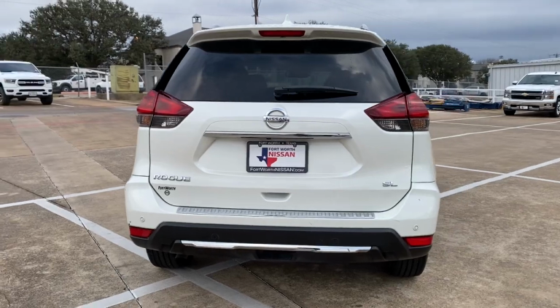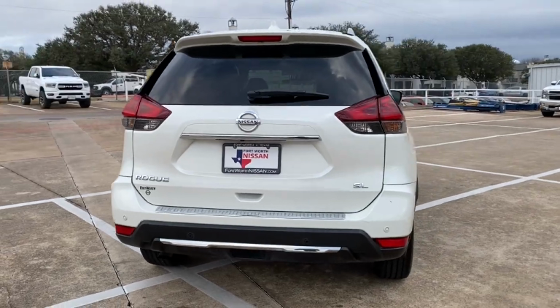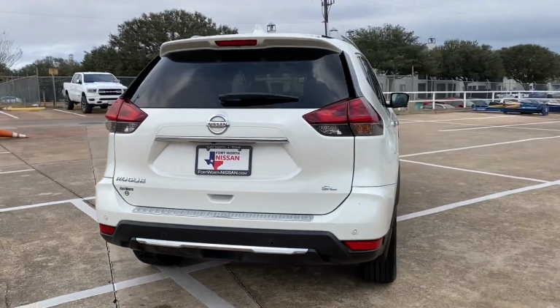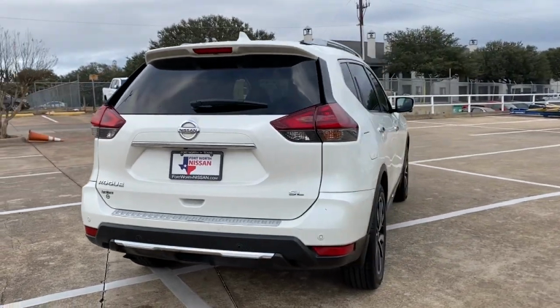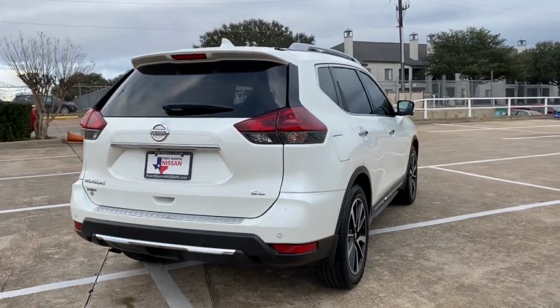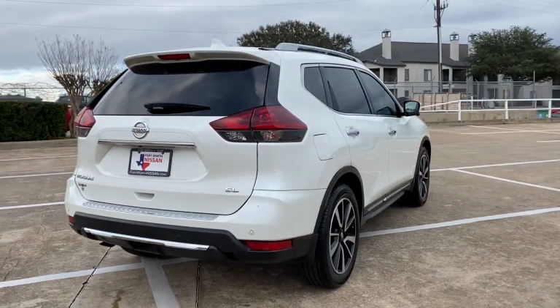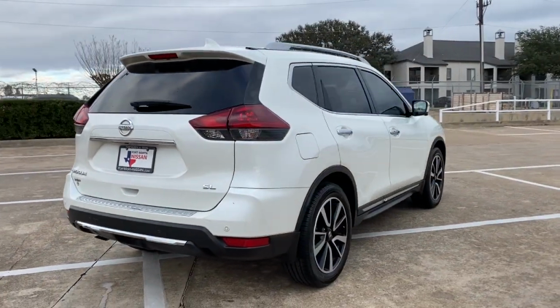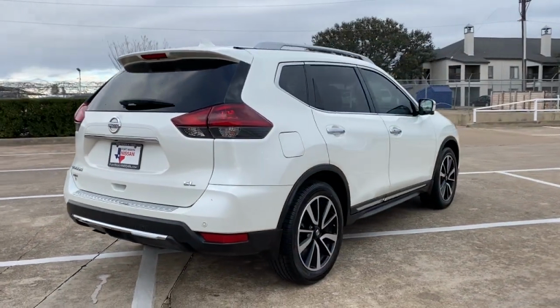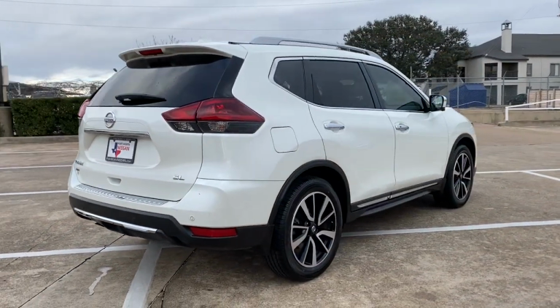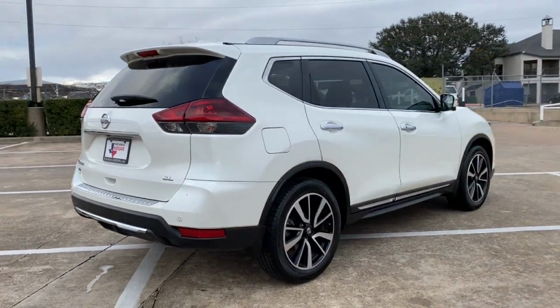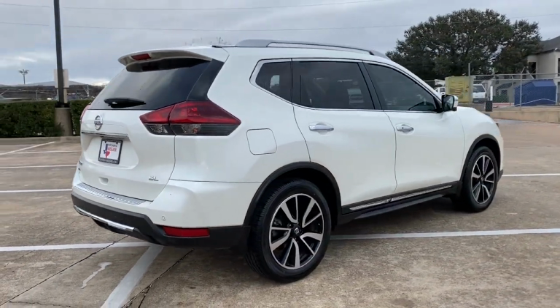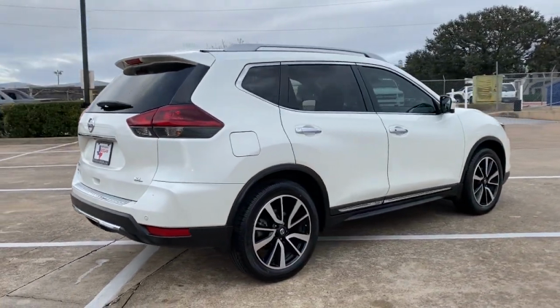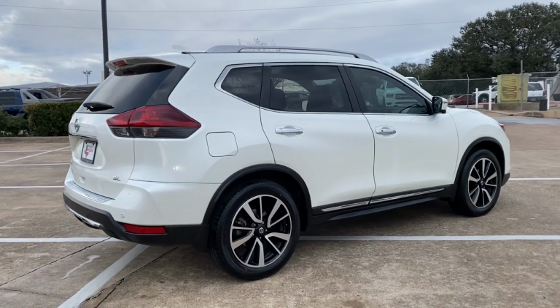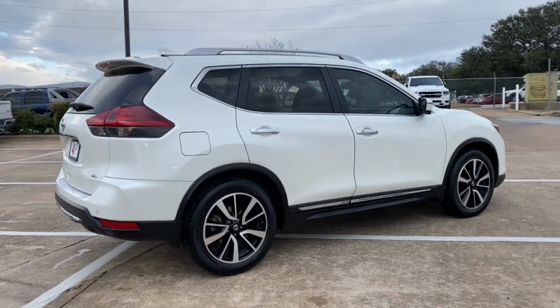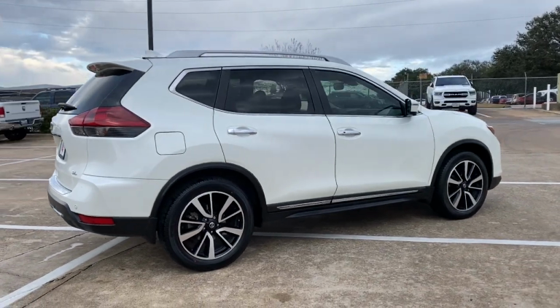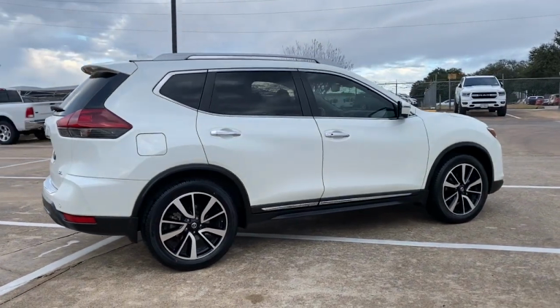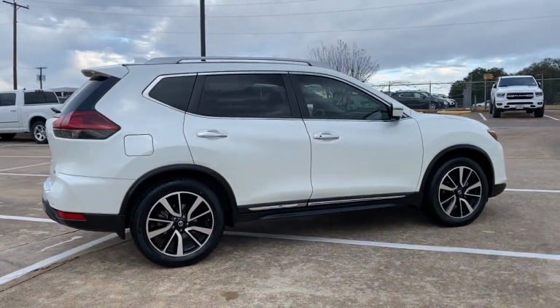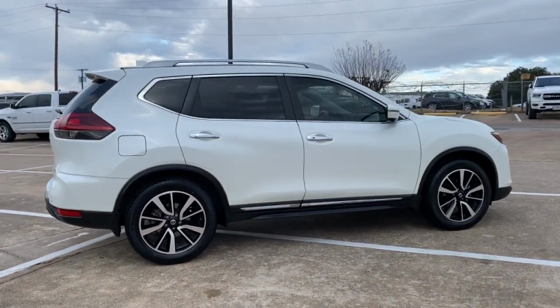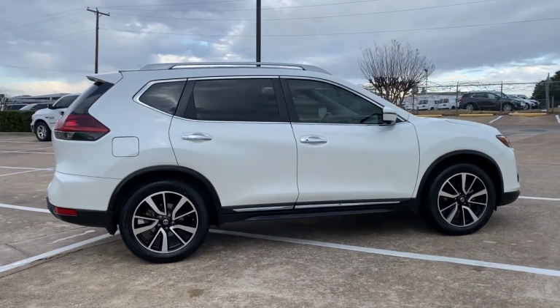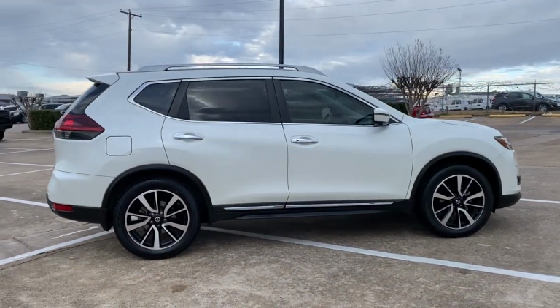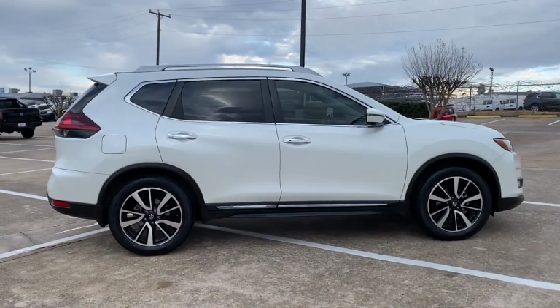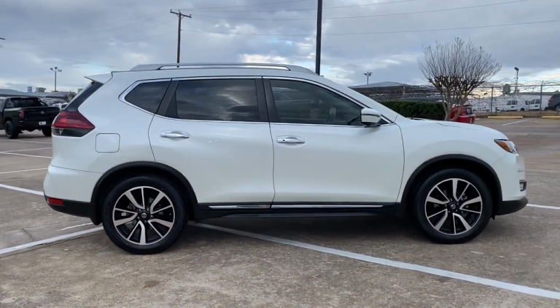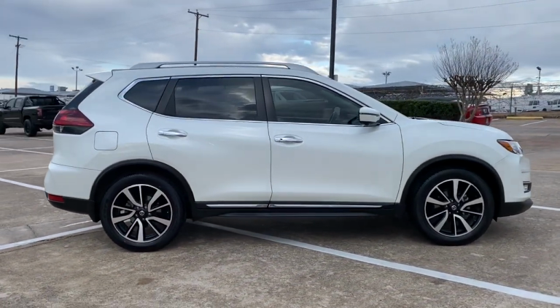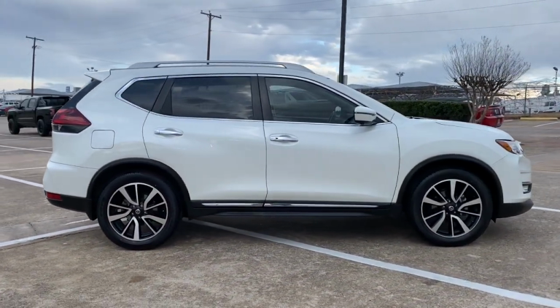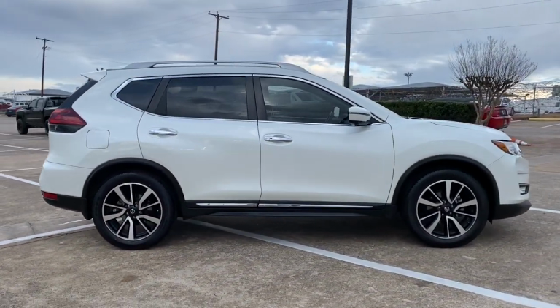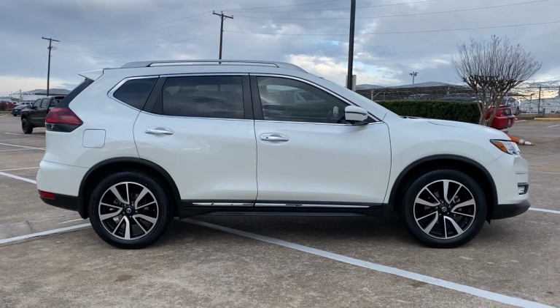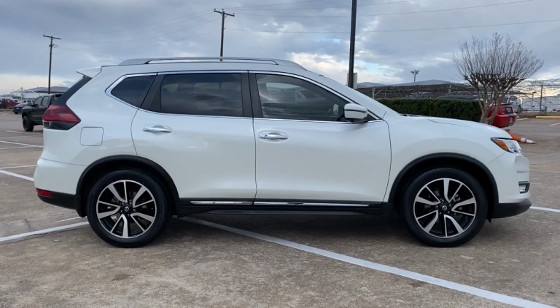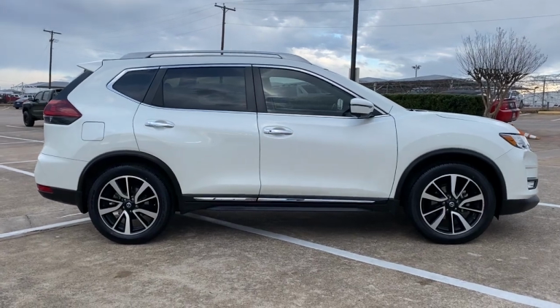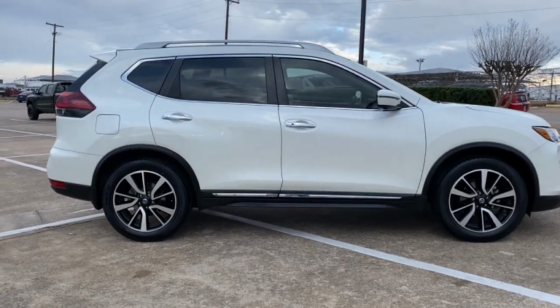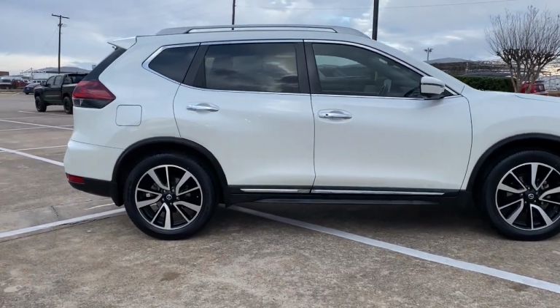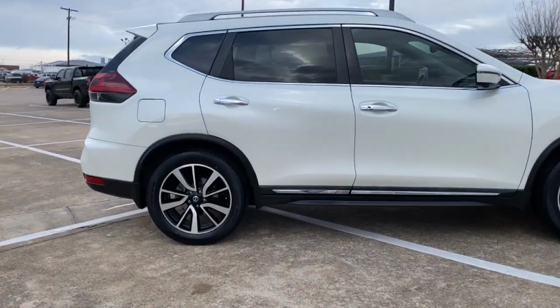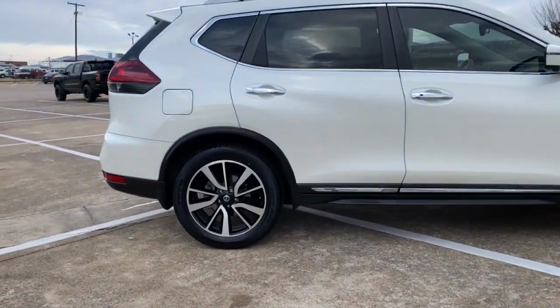Comfortable and capable, this sporty four-door hatchback brings confidence along on every journey. Enjoy the convenience and comfort this Rogue has to offer. Come in for a fun and easy test drive. Our team will make it the best part of your day.